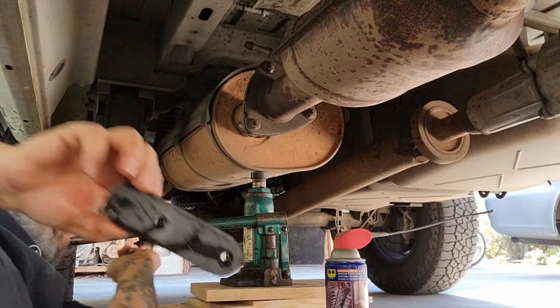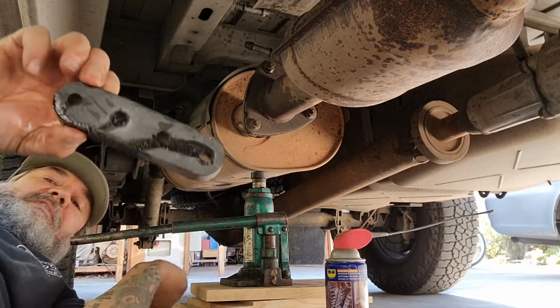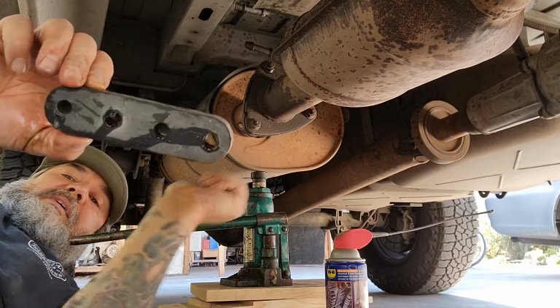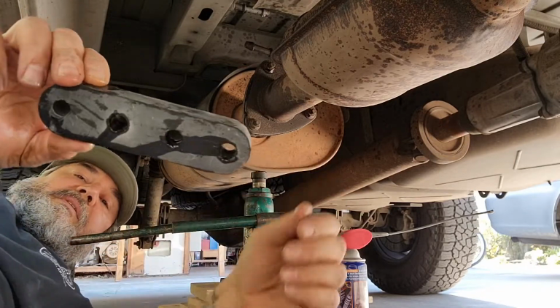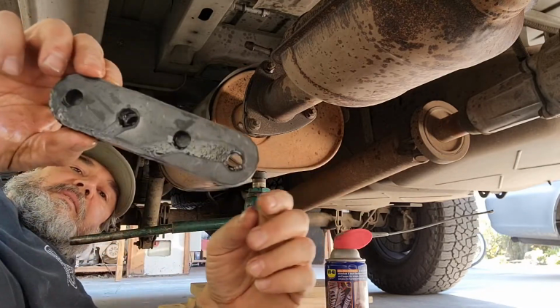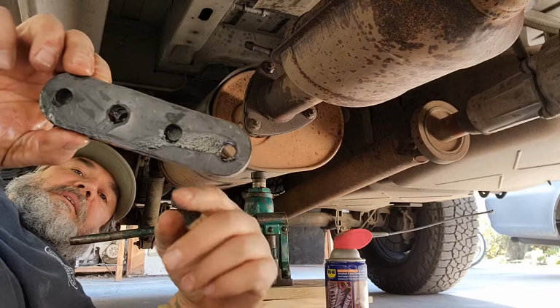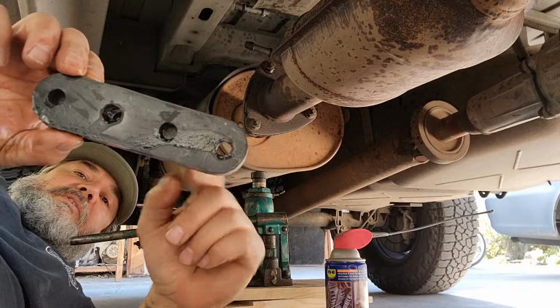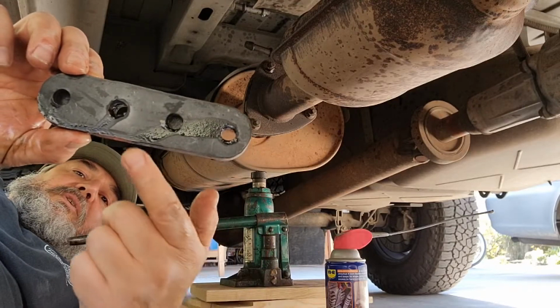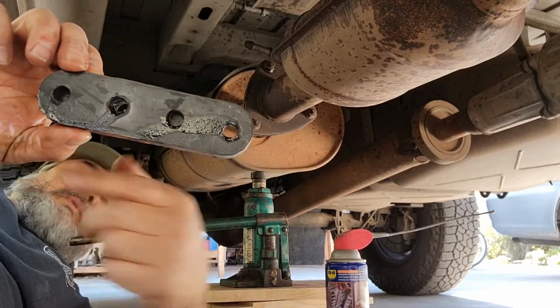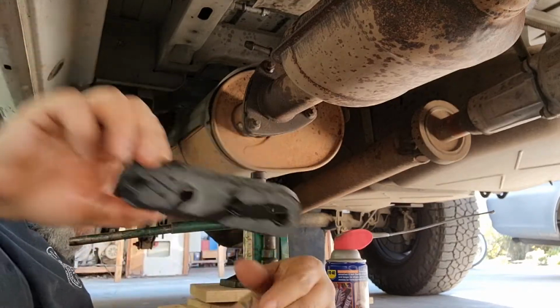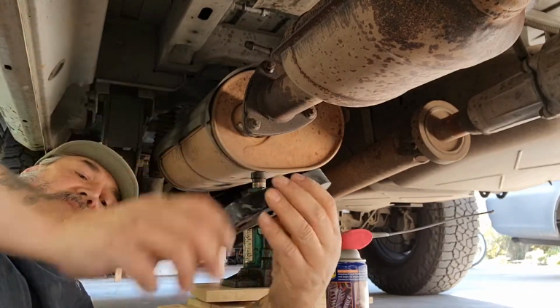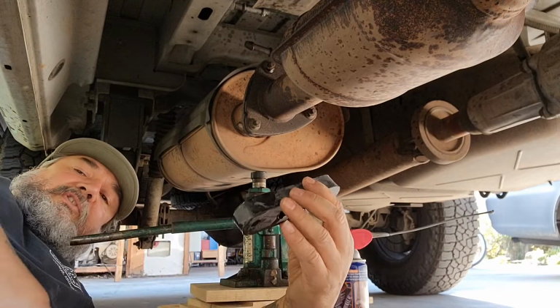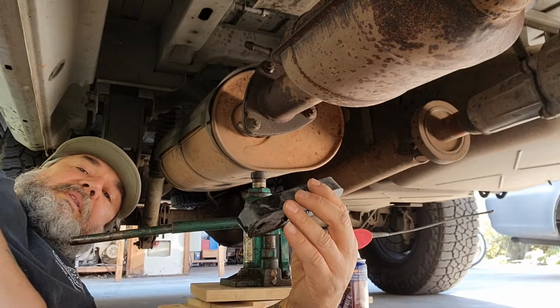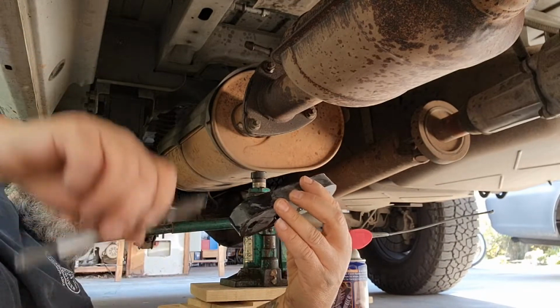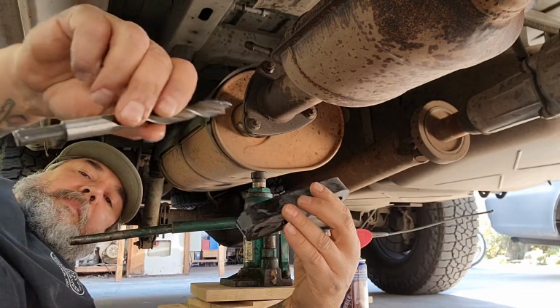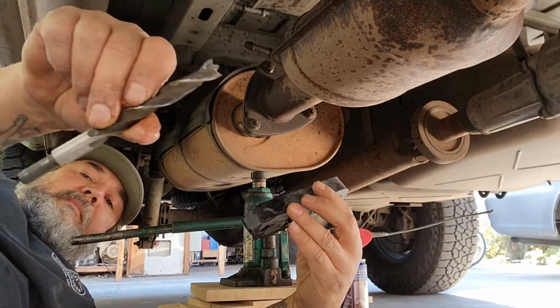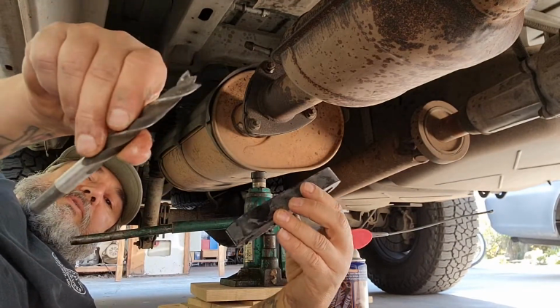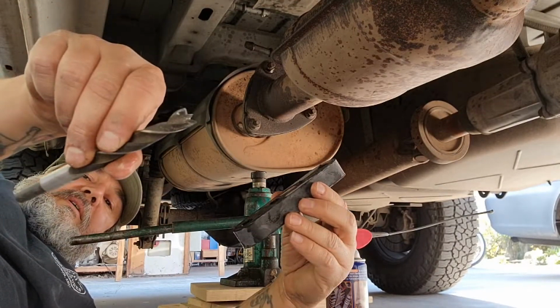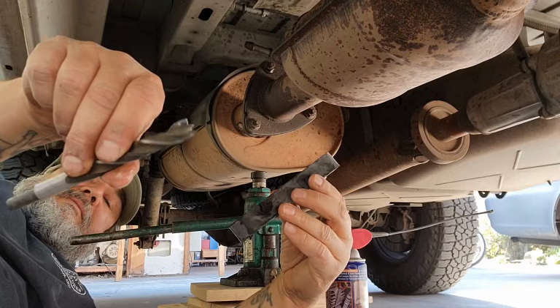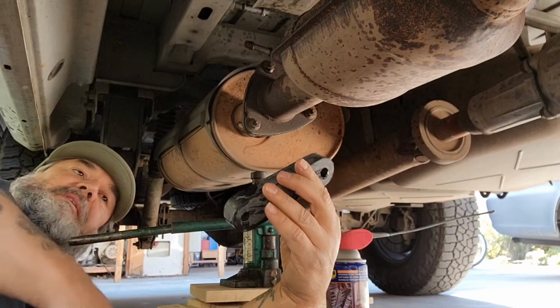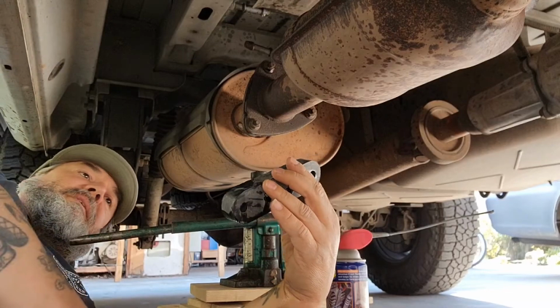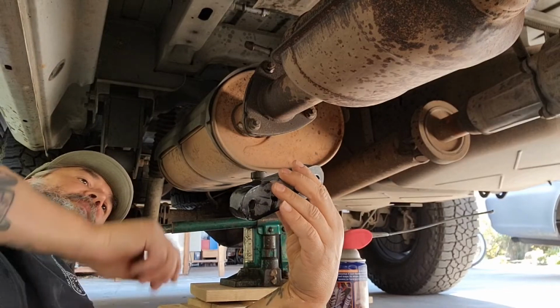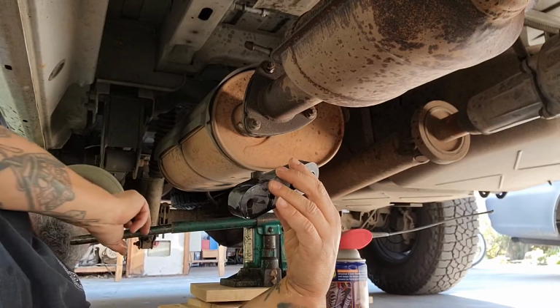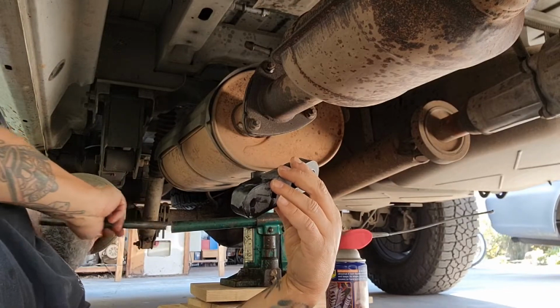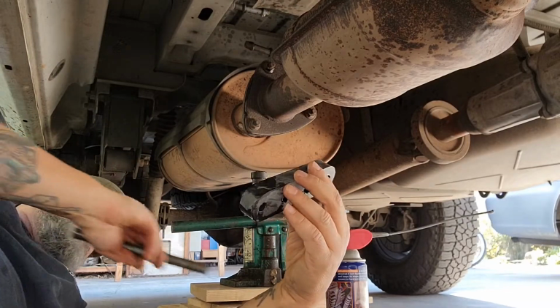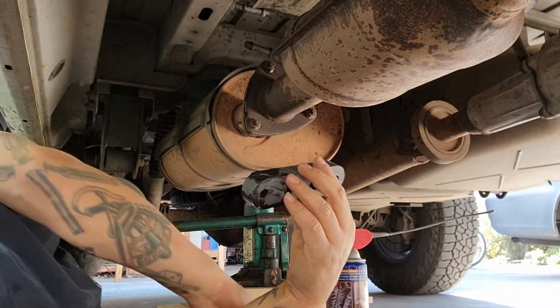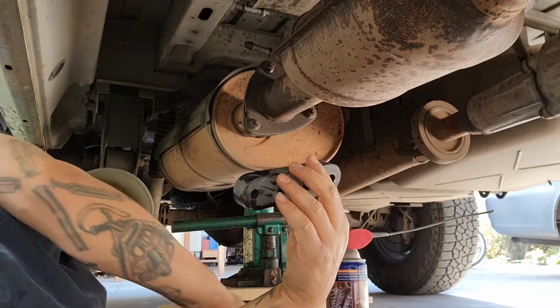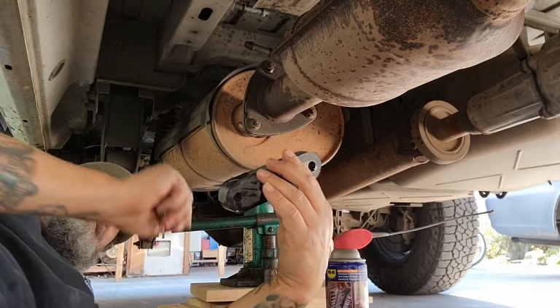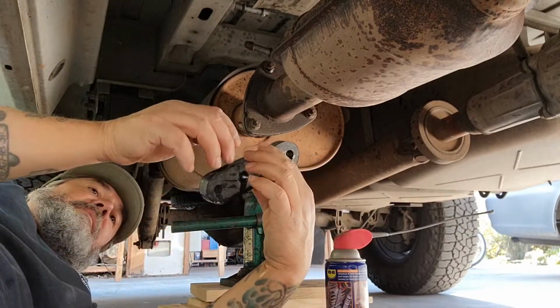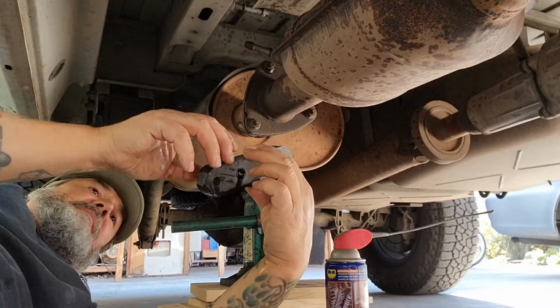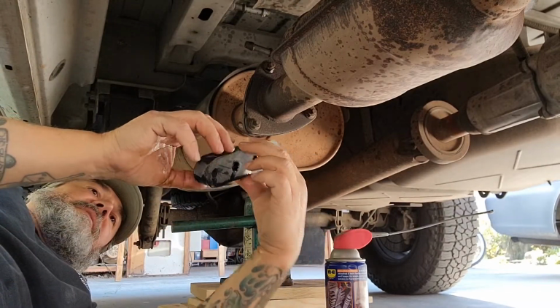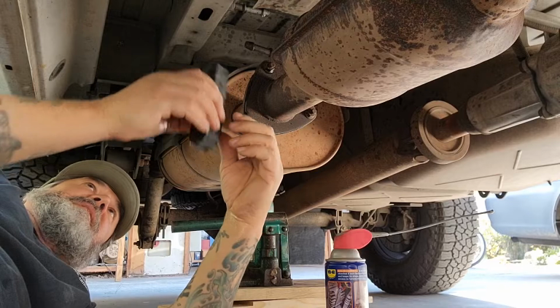Then you get this thing out. You see the holes aren't drilled all the way through — I just spun this bit through there to clean the hole out. I put some WD-40 on there, and now I'm going to try to muscle this on.